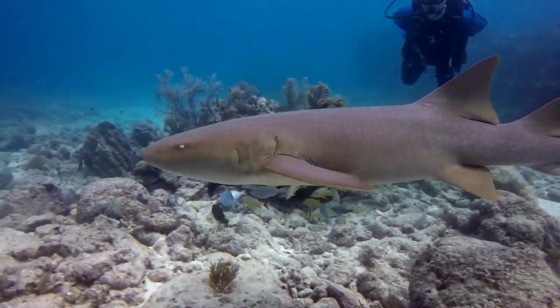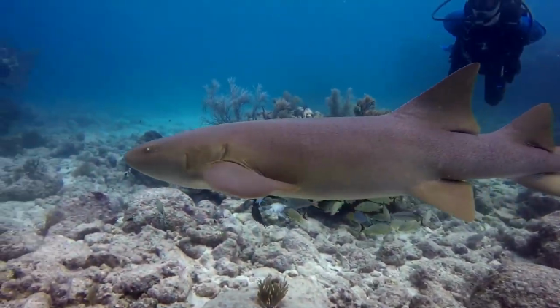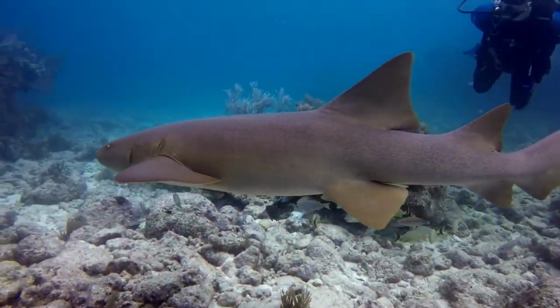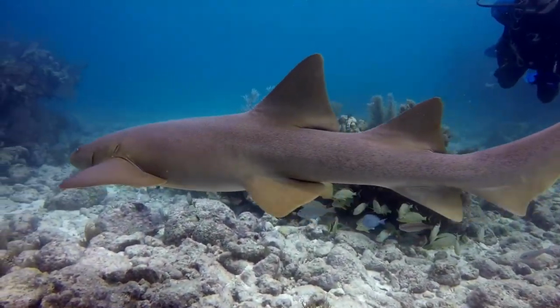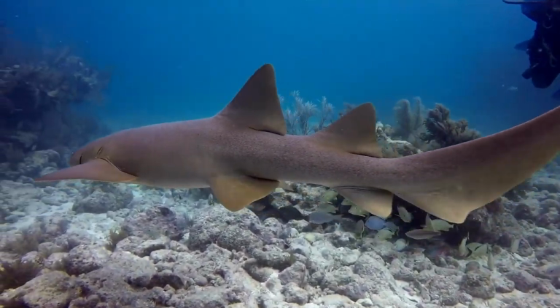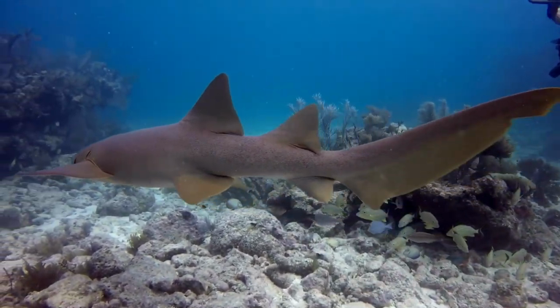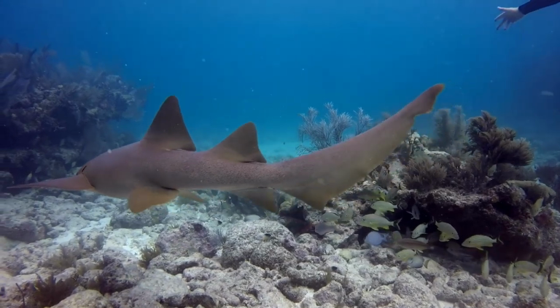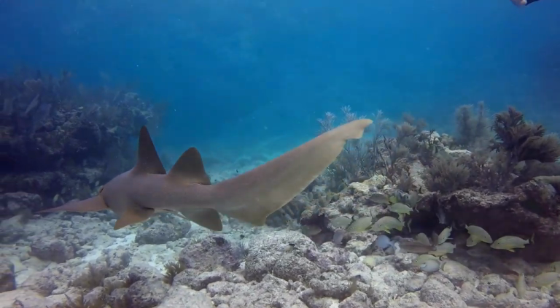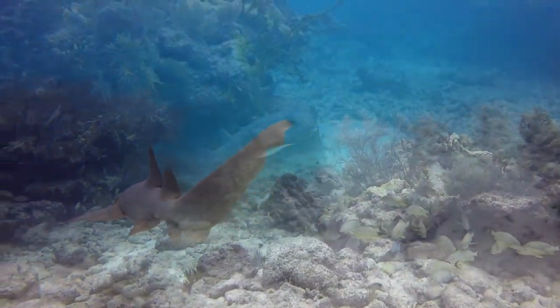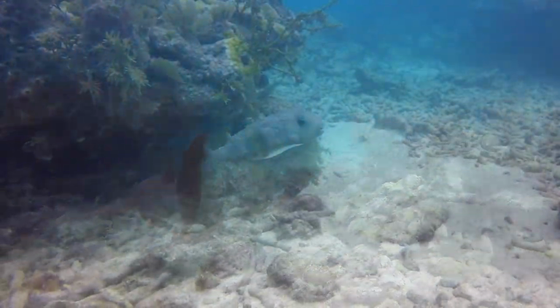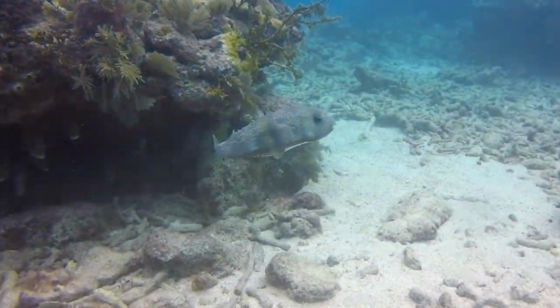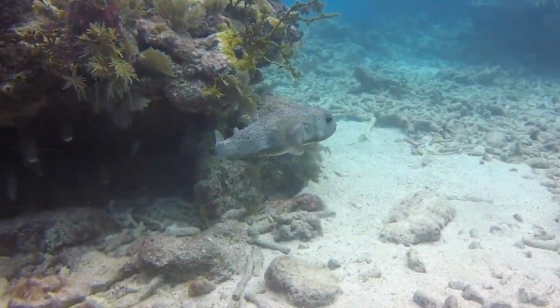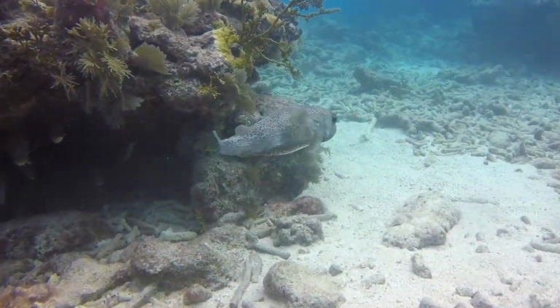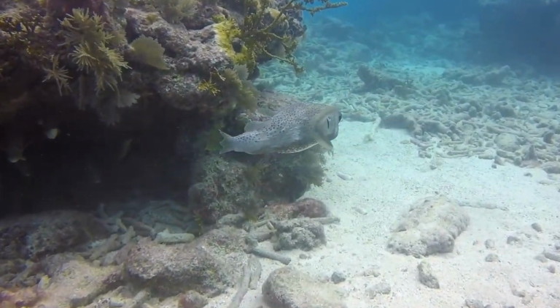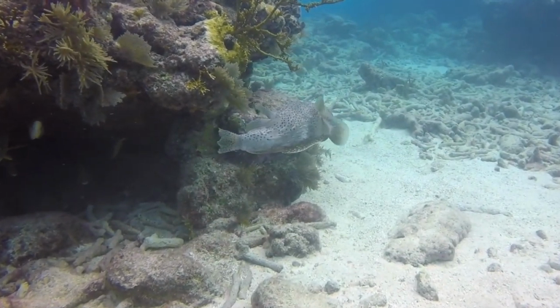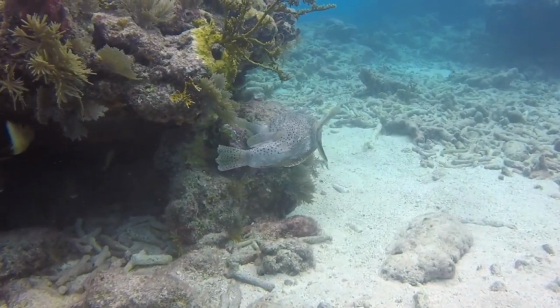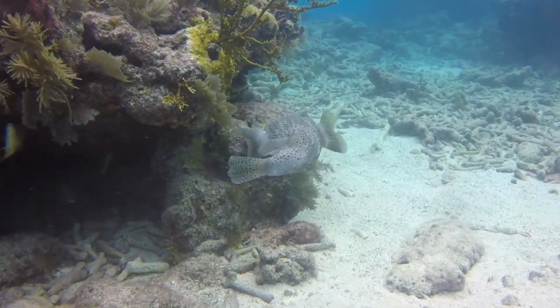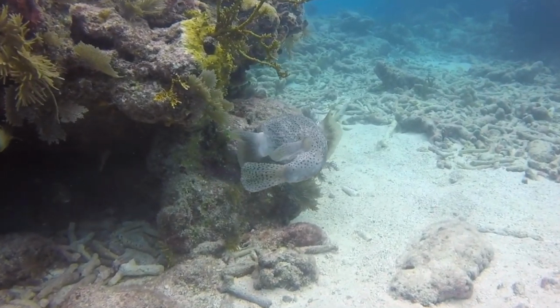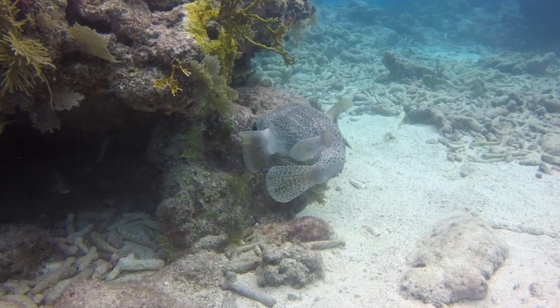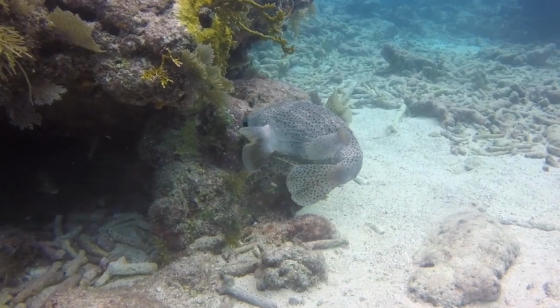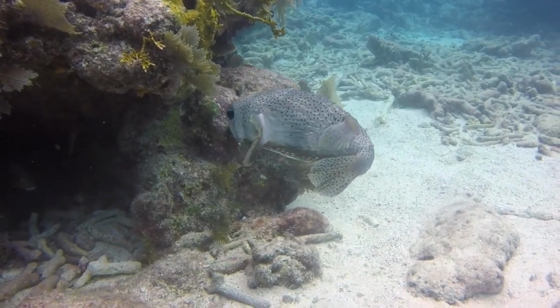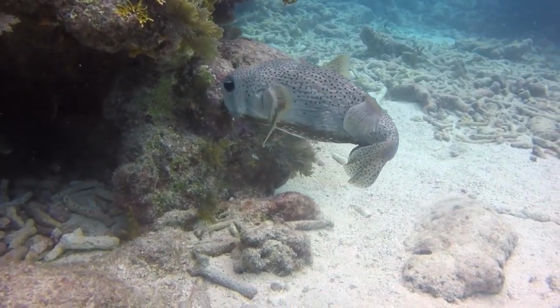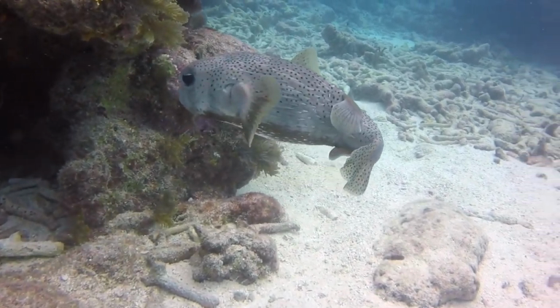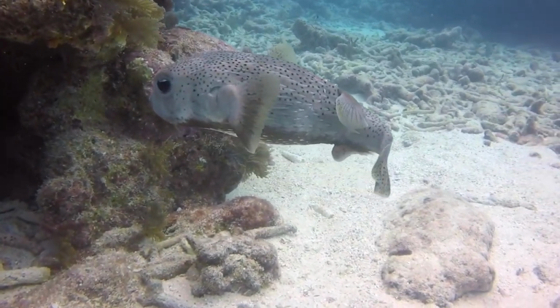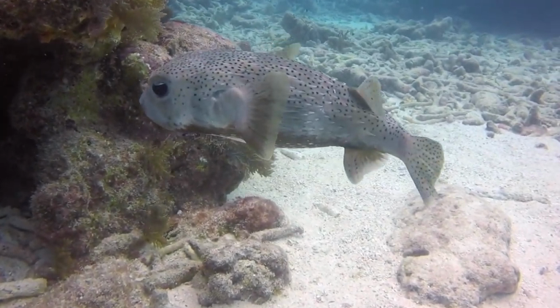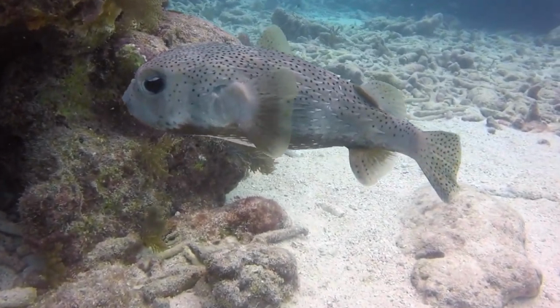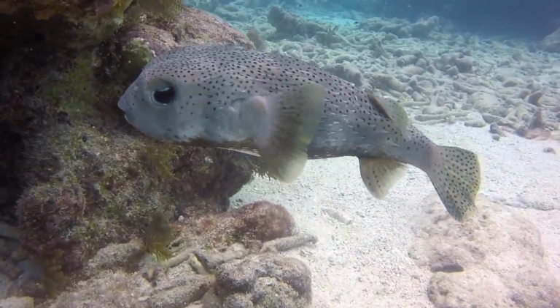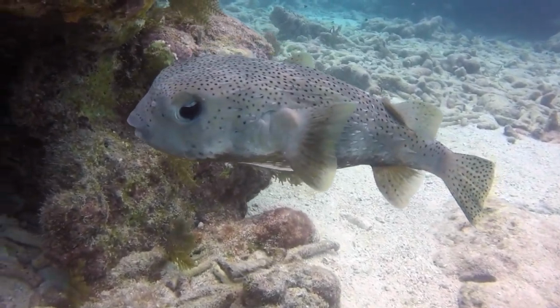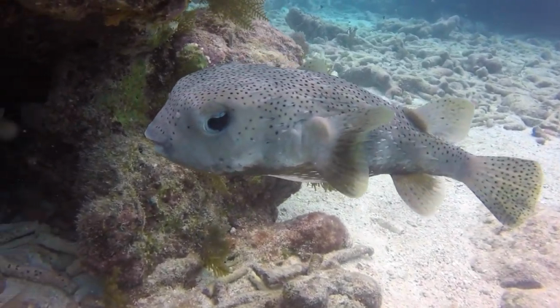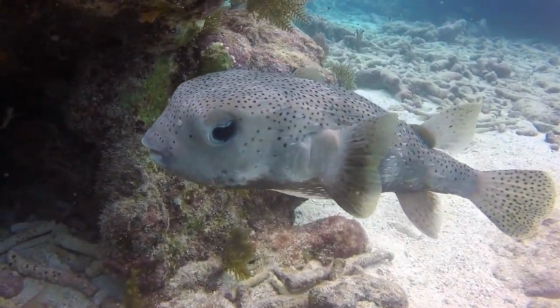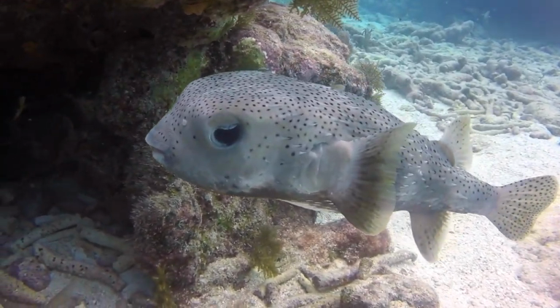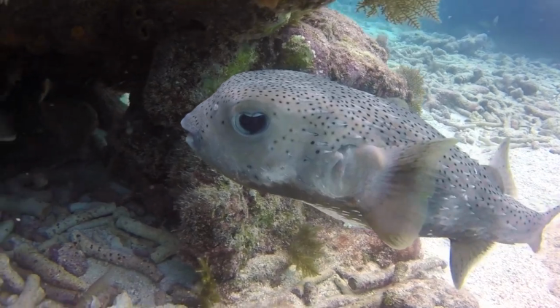Looks like Dave didn't see this shark till it passed right in front of him. These porcupine fish are cute little creatures. Notice the heart-shaped eyes.